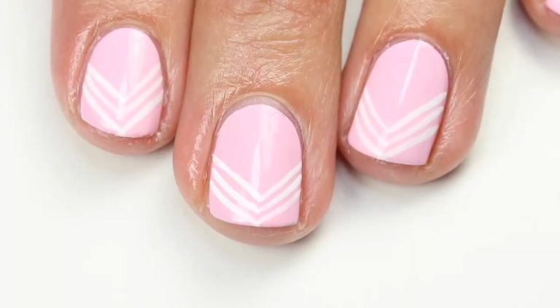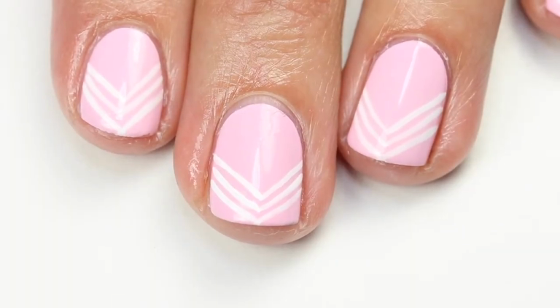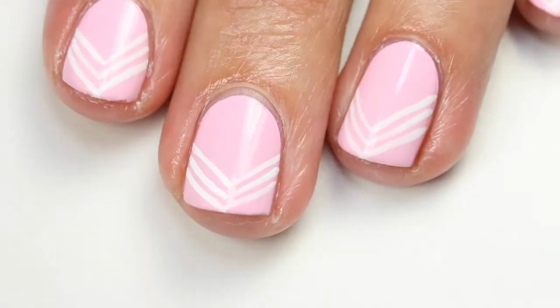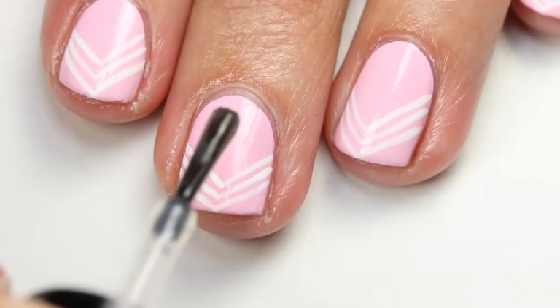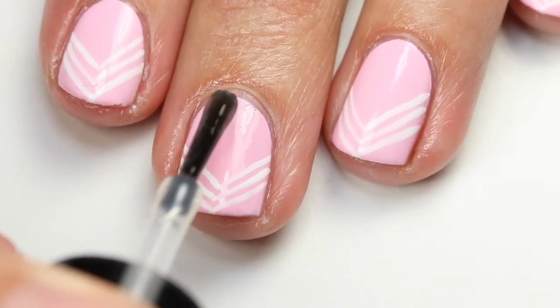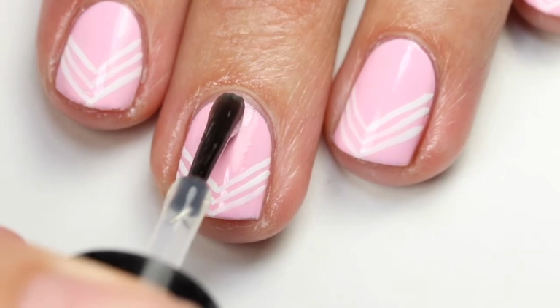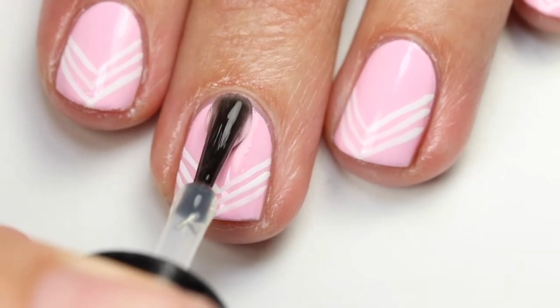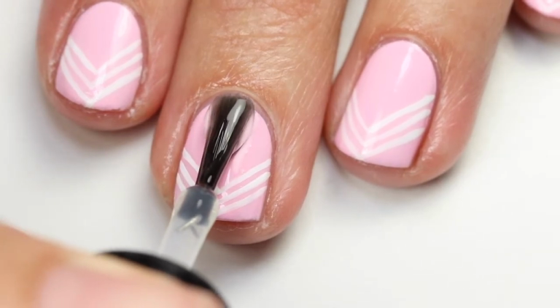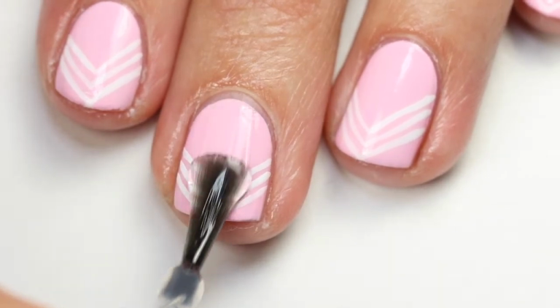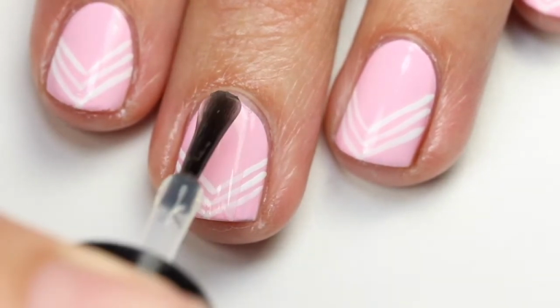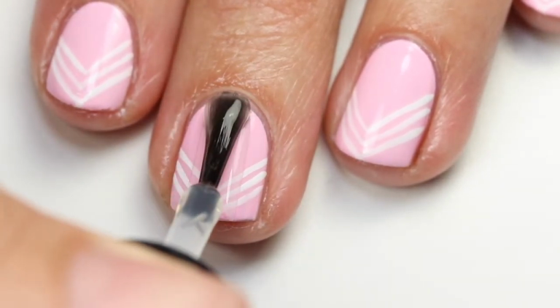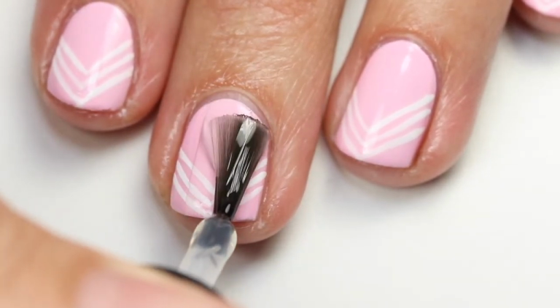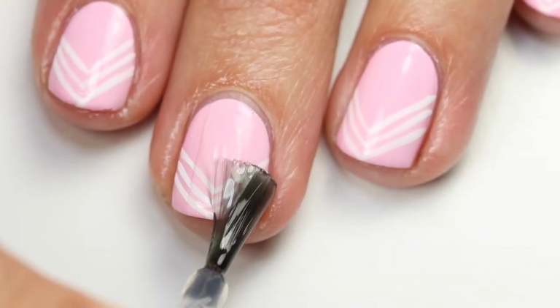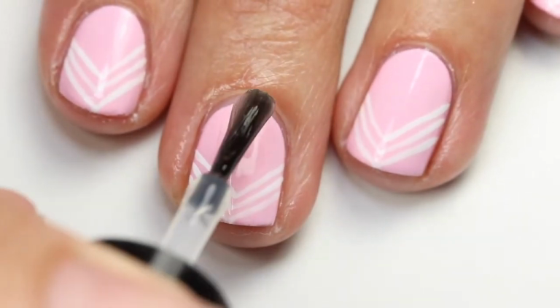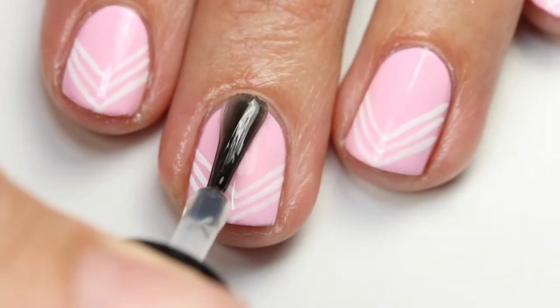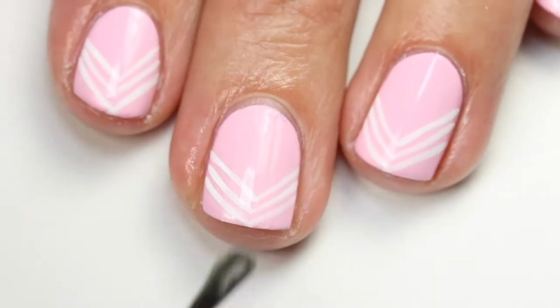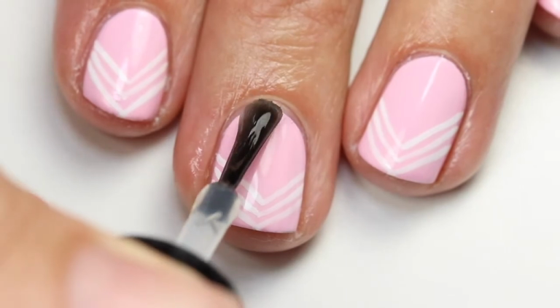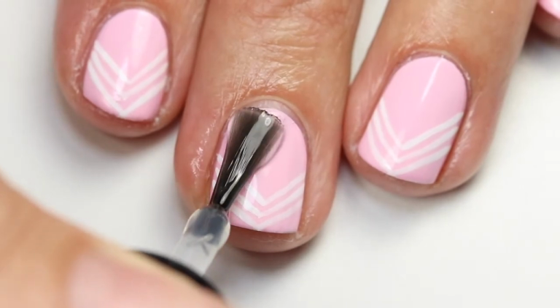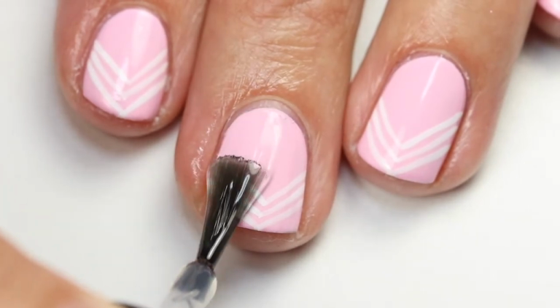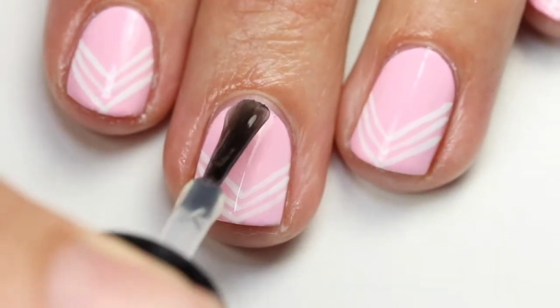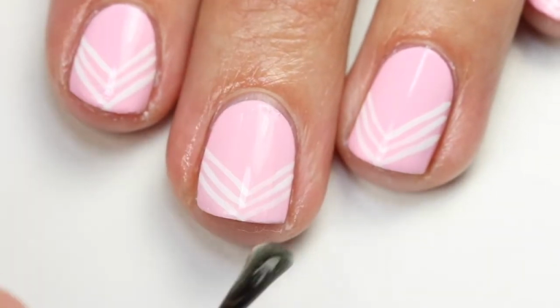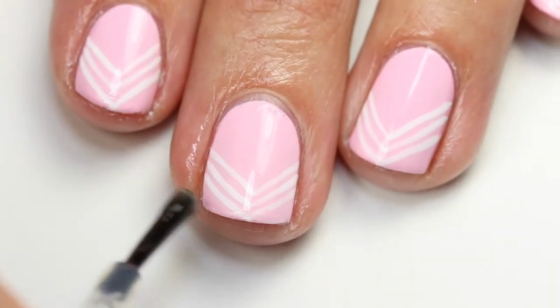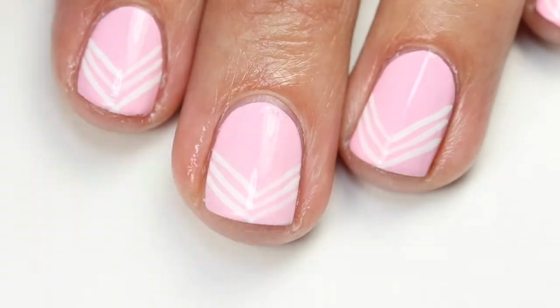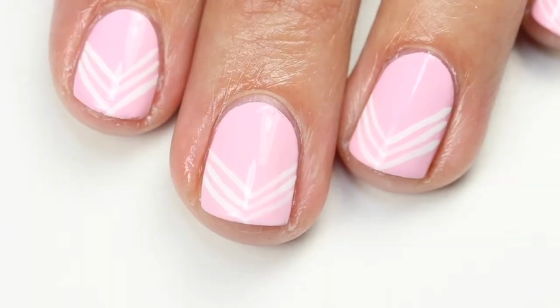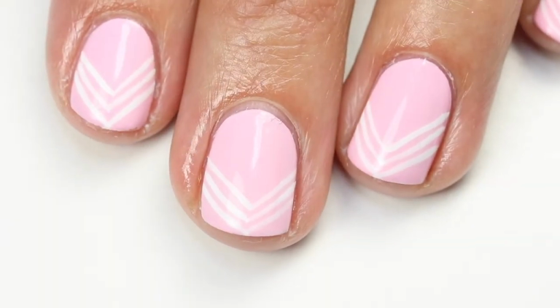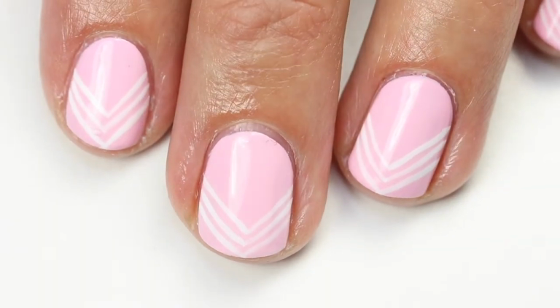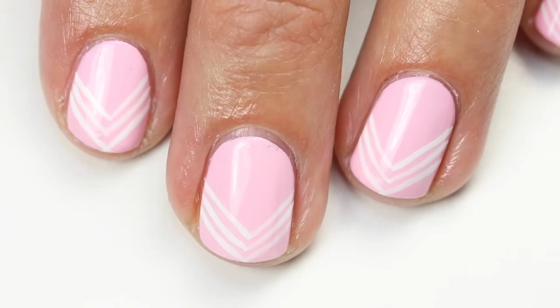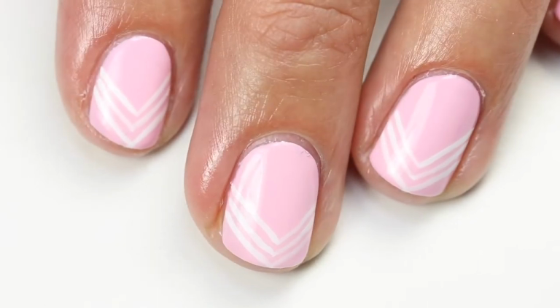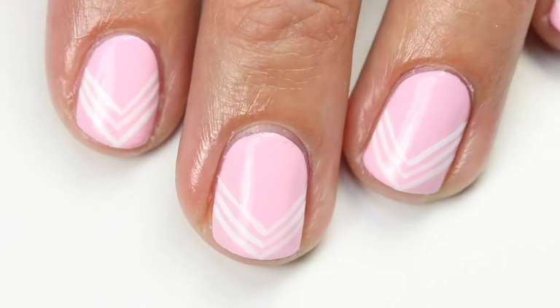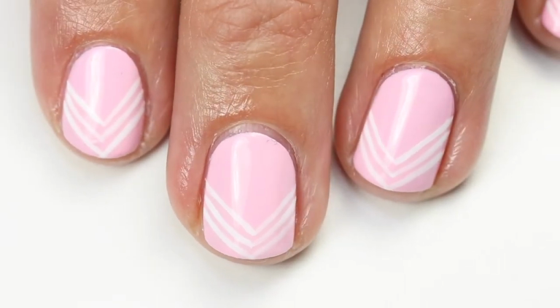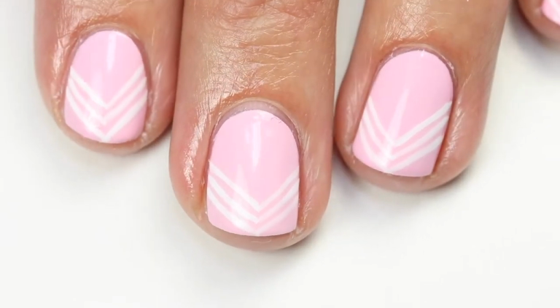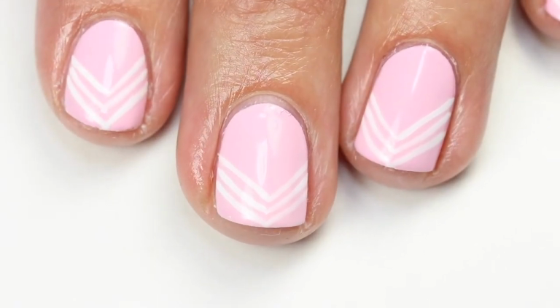Go ahead and add your fast dry top coat — I'm using Glisten and Glow, it's my favorite and I use it all the time. I'll put a link to all the products down below. That's the final look! I hope you guys like this — give me a thumbs up if you think you're going to give this design a try, and we'll talk to you soon. Bye!